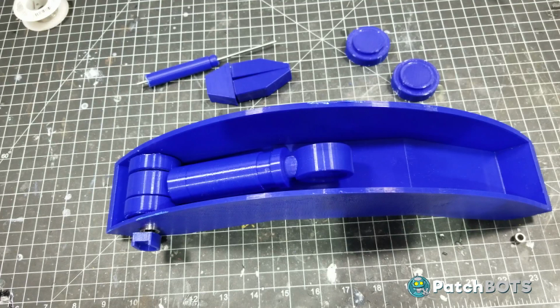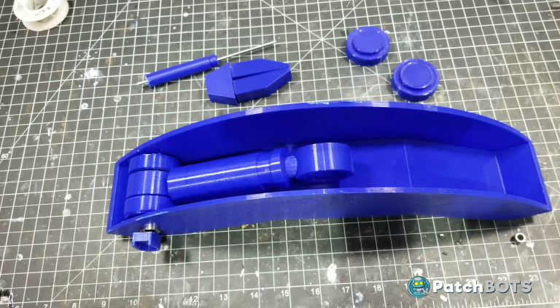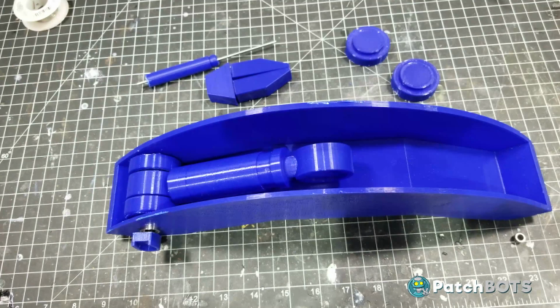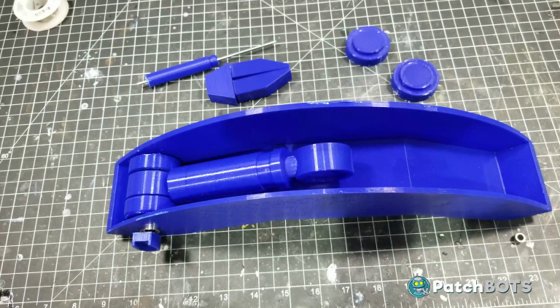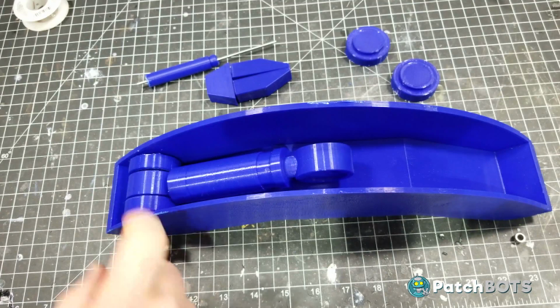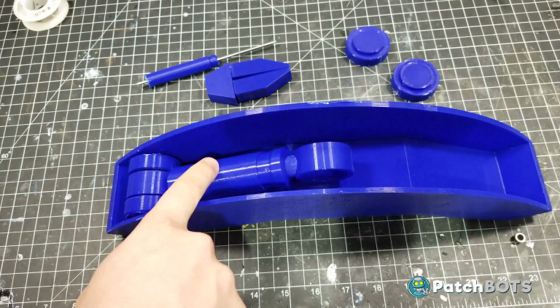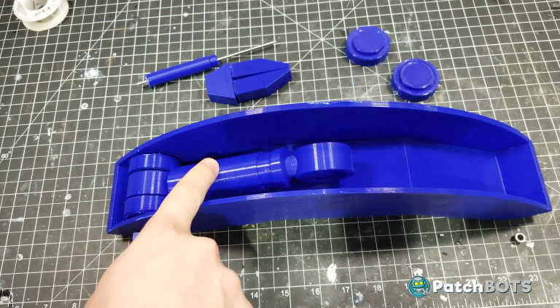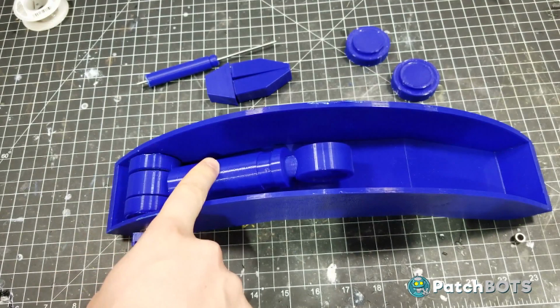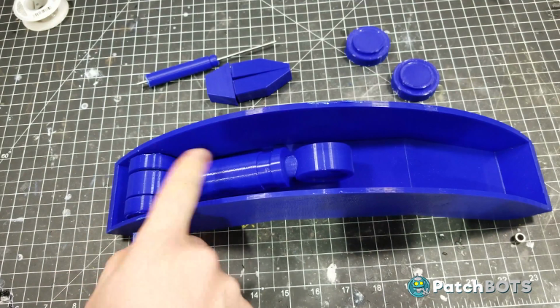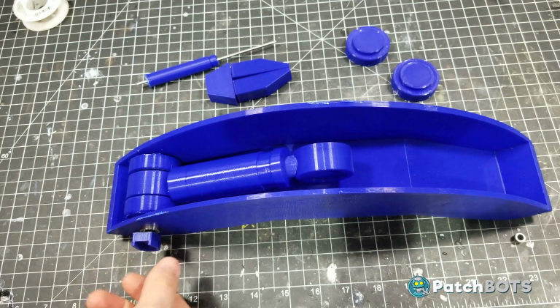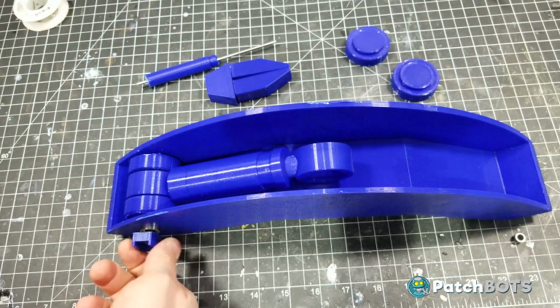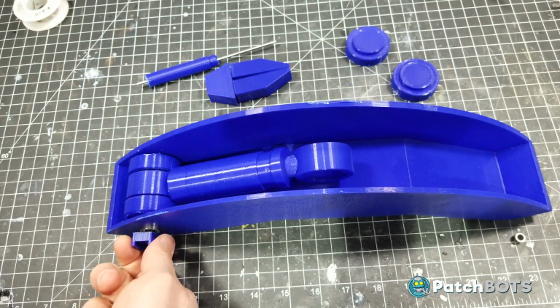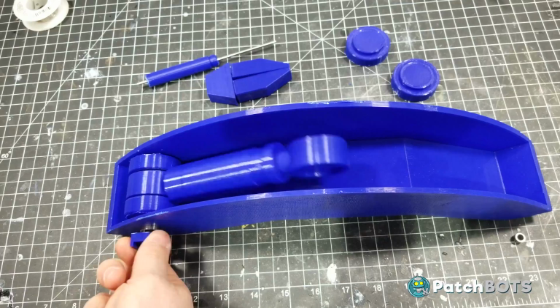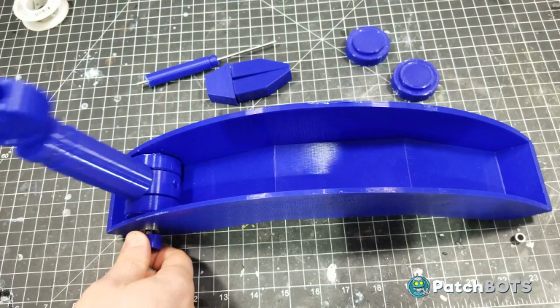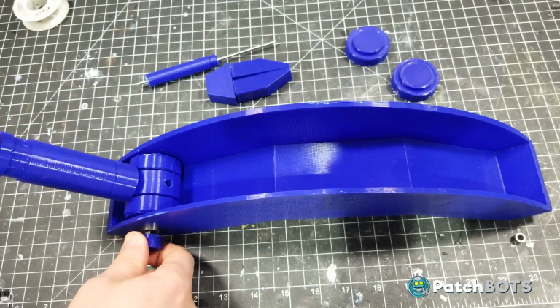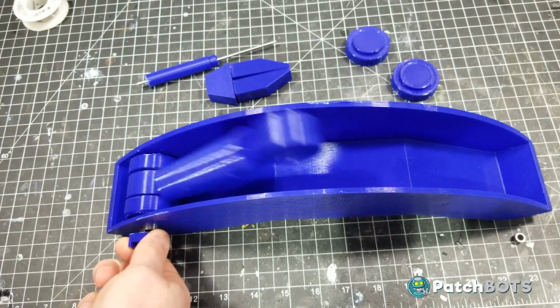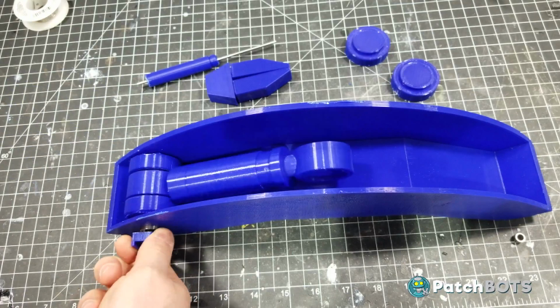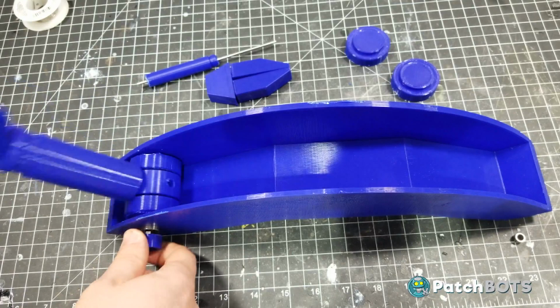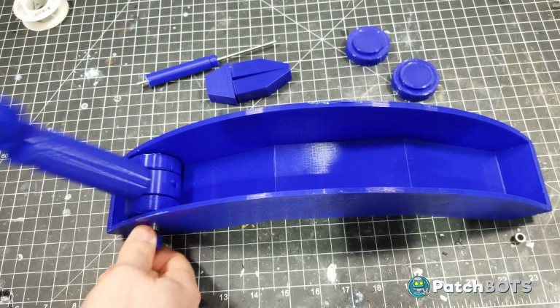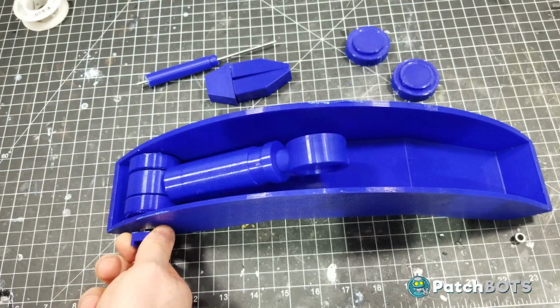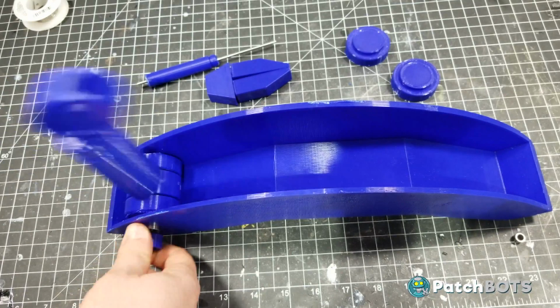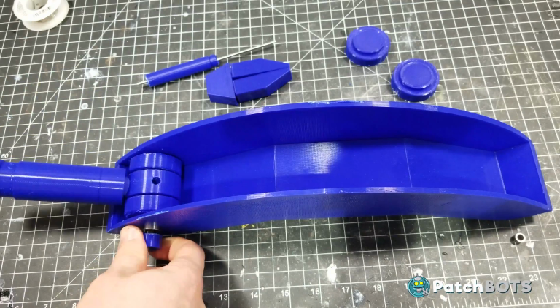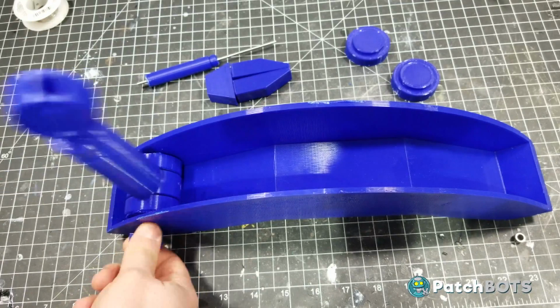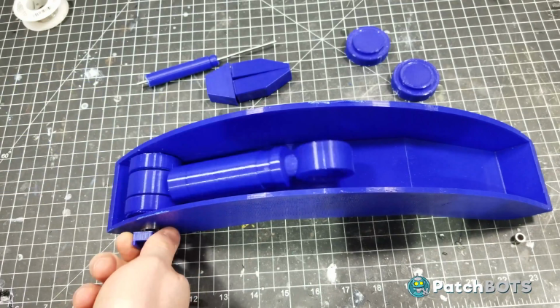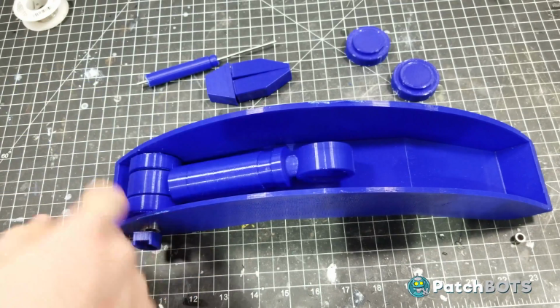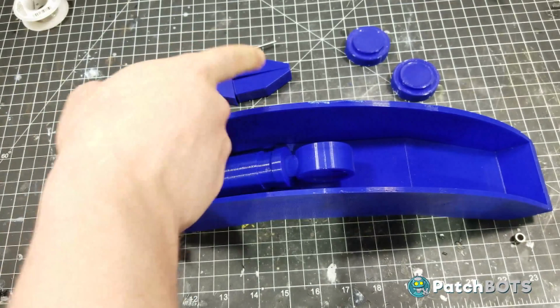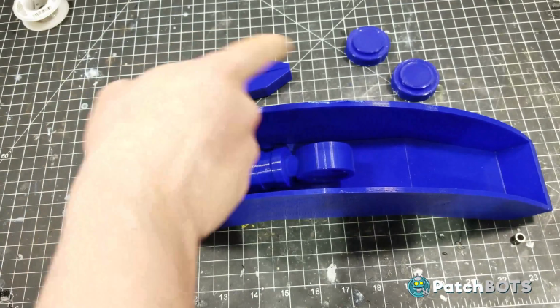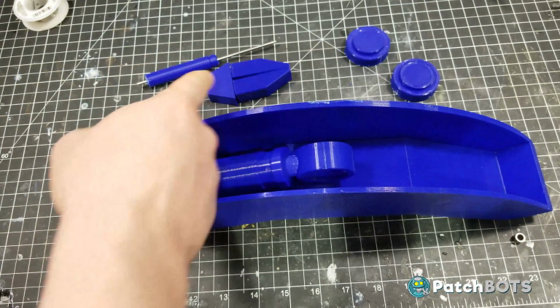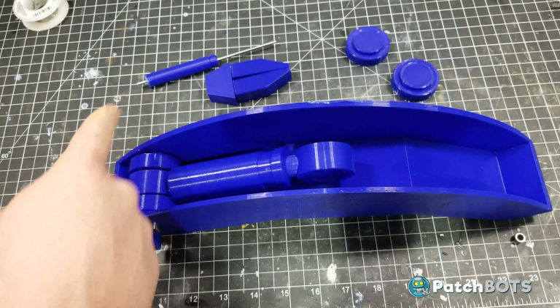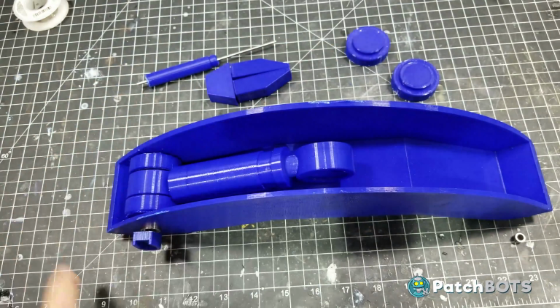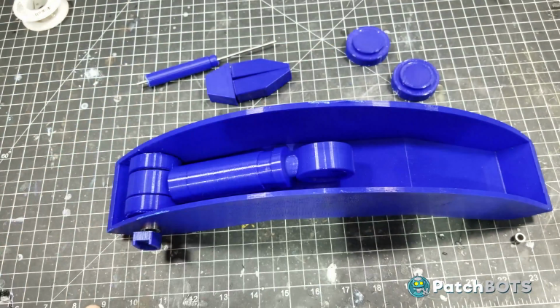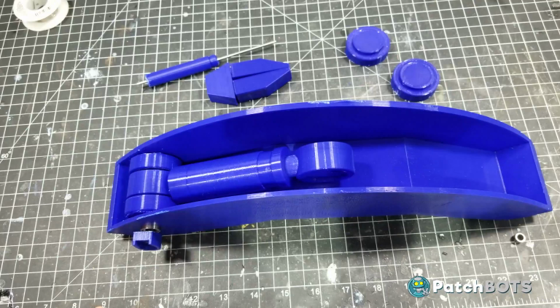Everything is printed out here. I have the main mechanism set up to test, and if we turn the little knobber down here at the bottom, the arm moves as it should. I got the rest of the parts of the arm printed, so we're good to go.